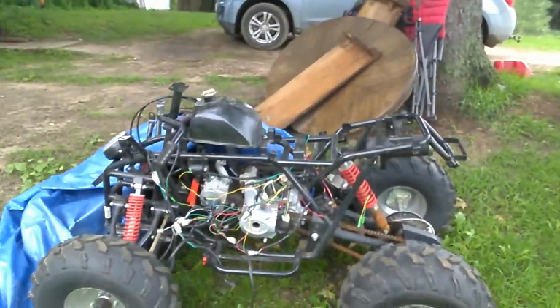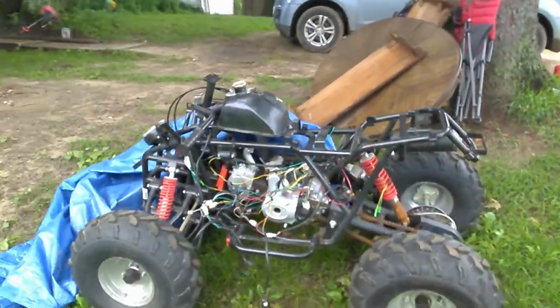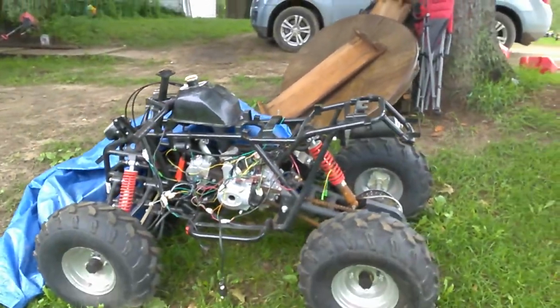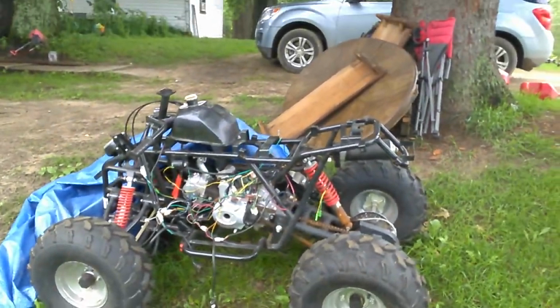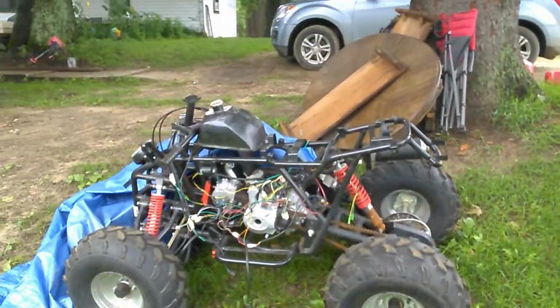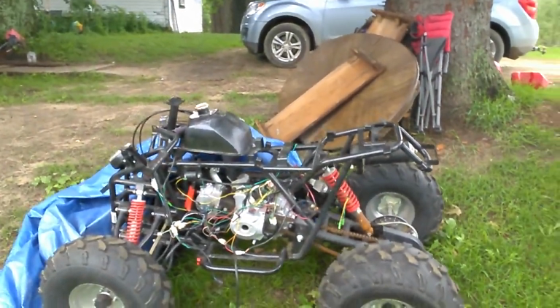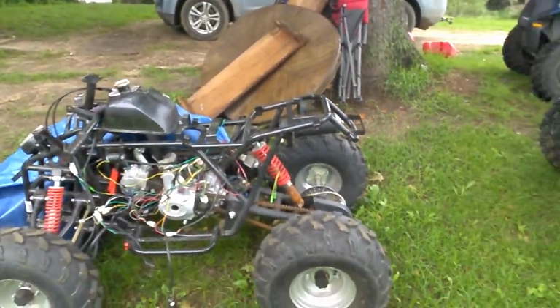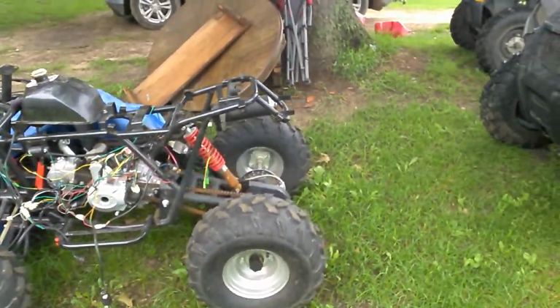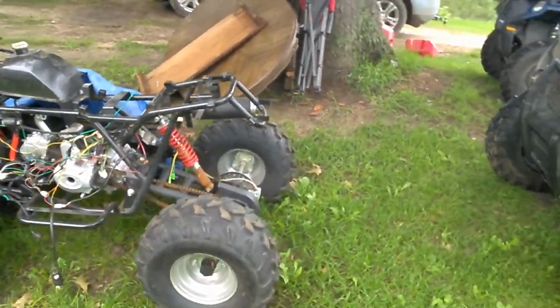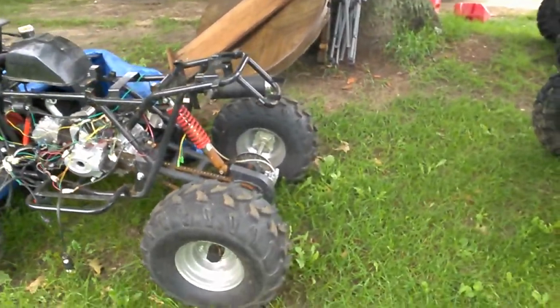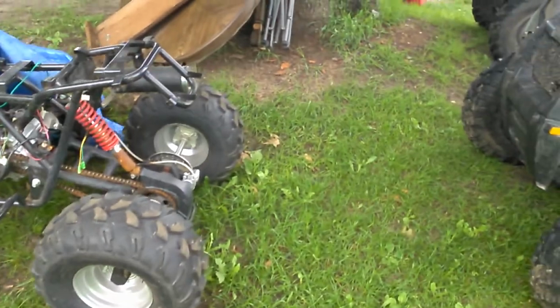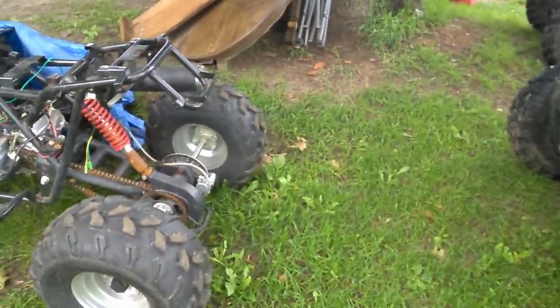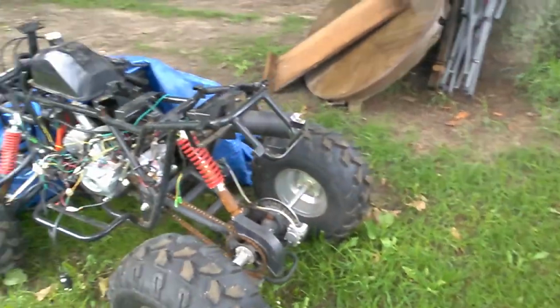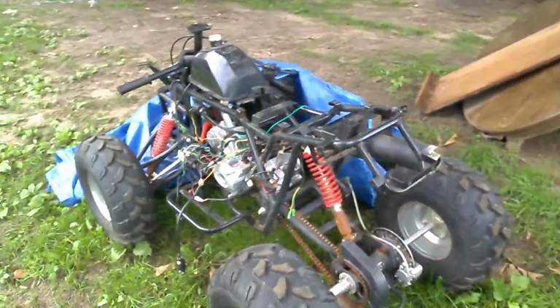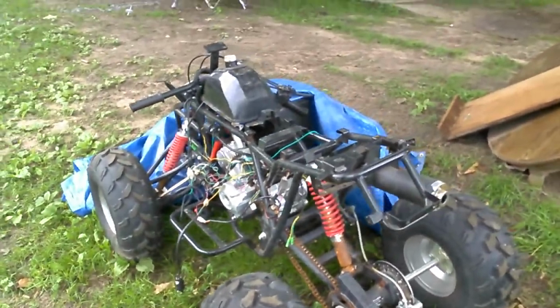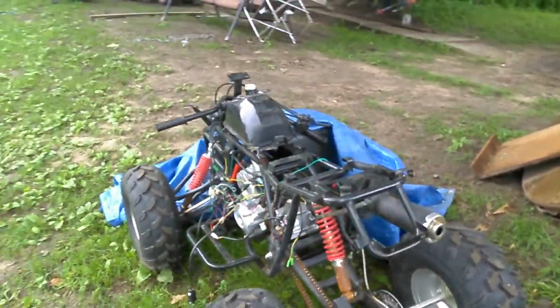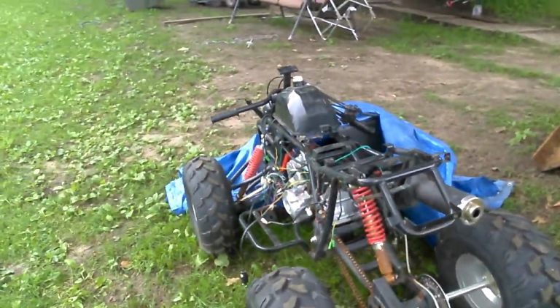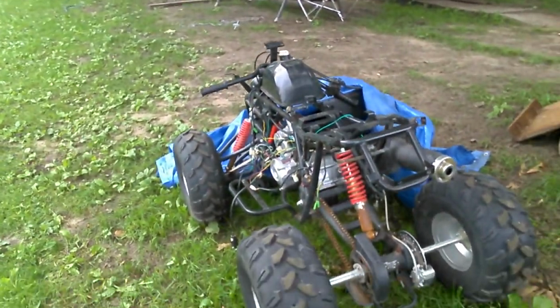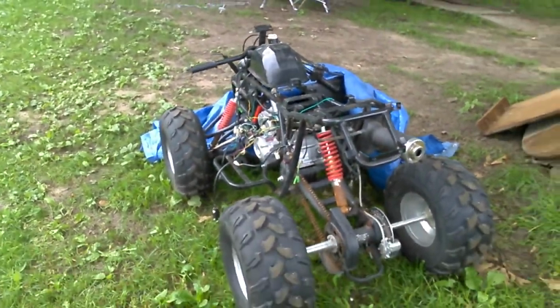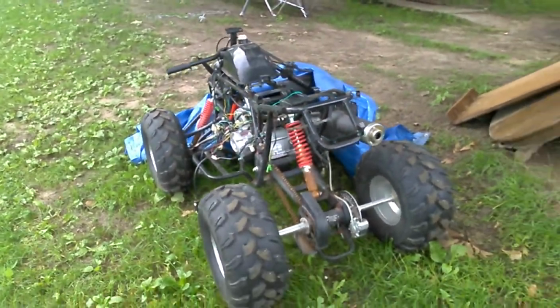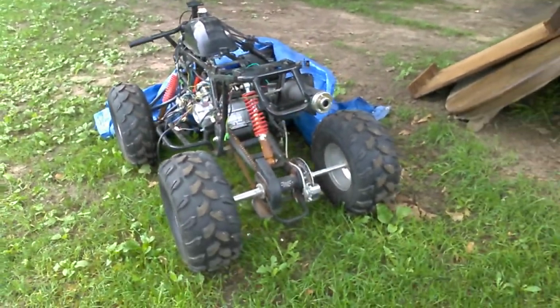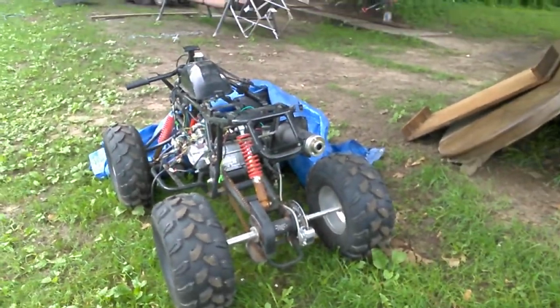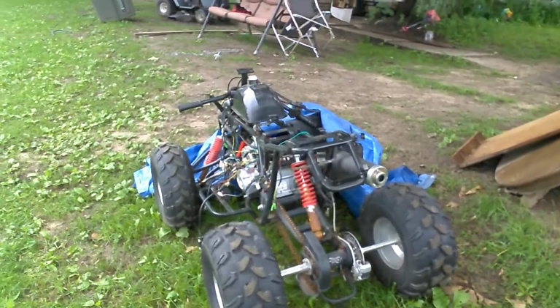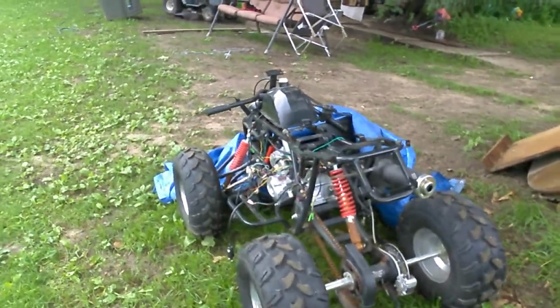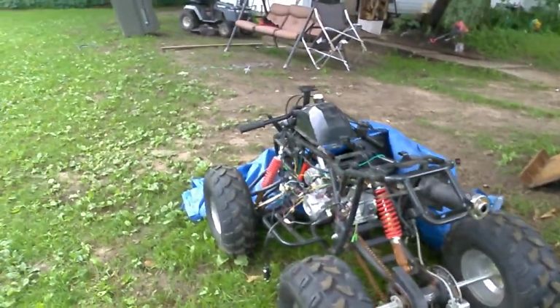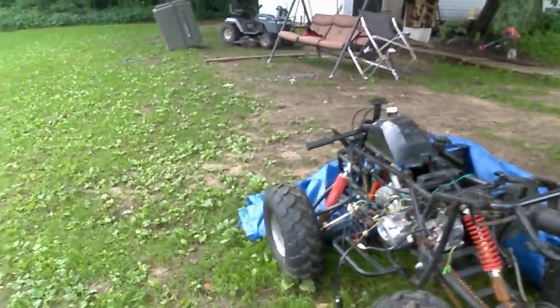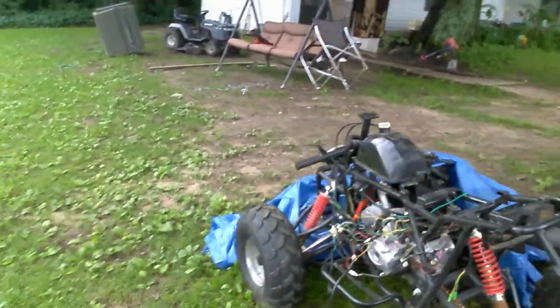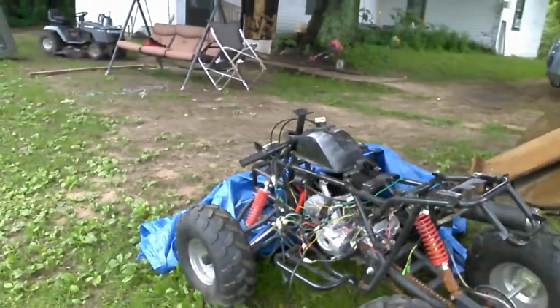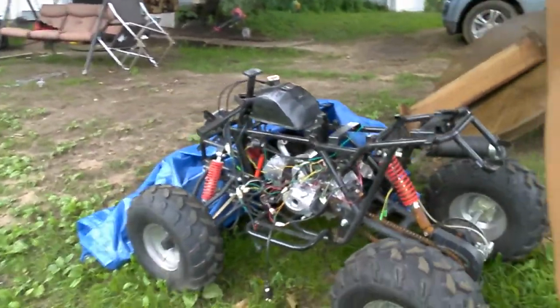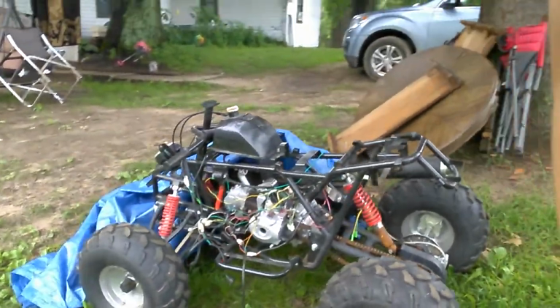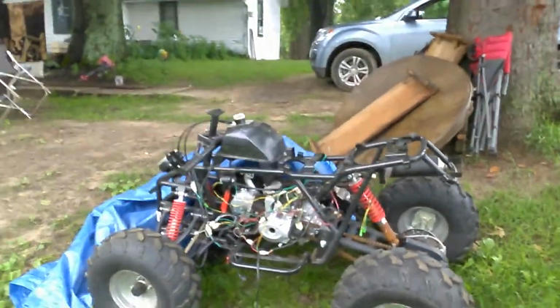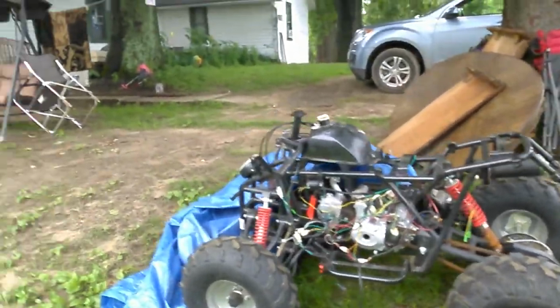It's a 175, it's an automatic with reverse. I don't have the body parts yet — those are coming.